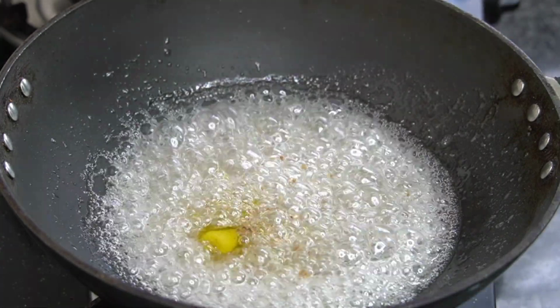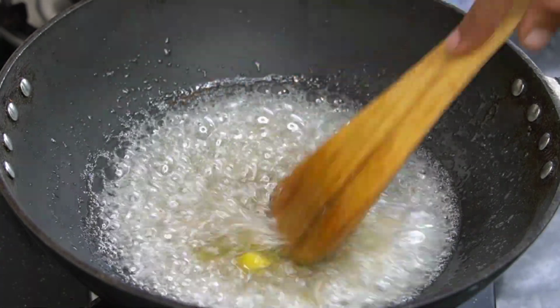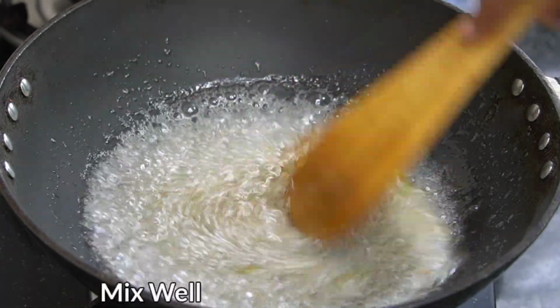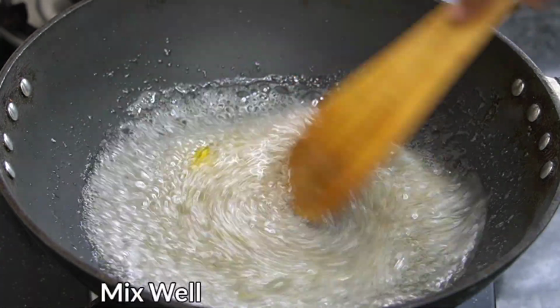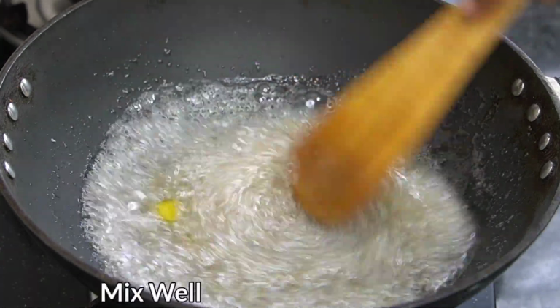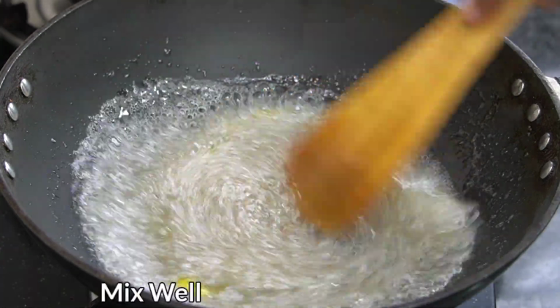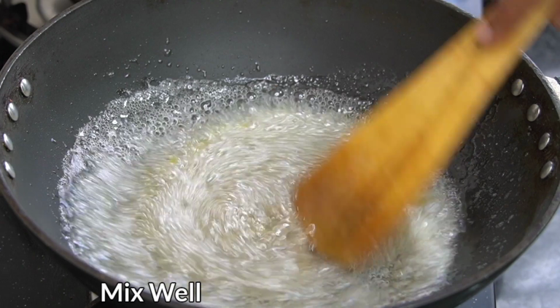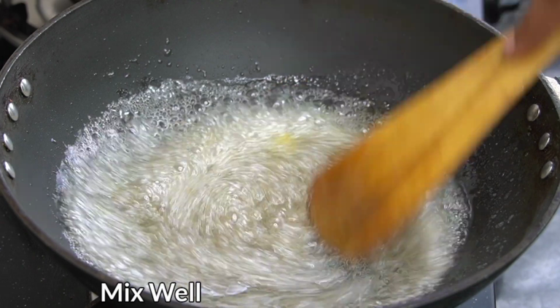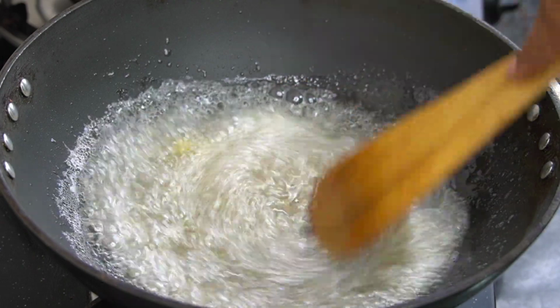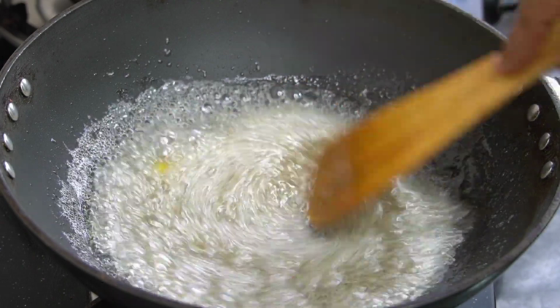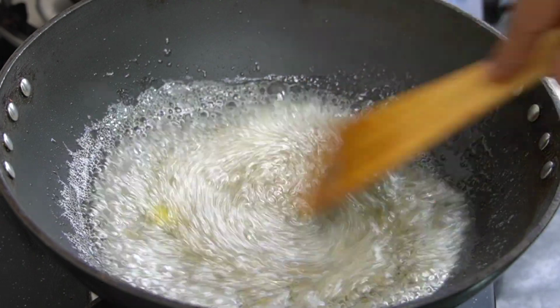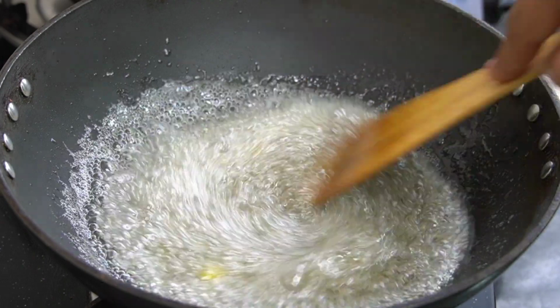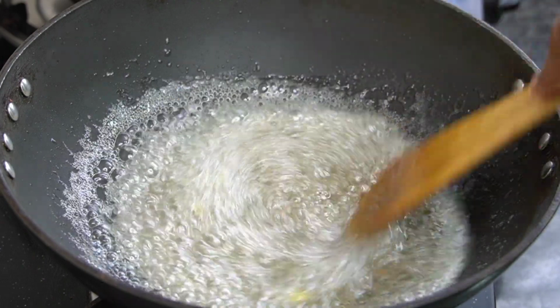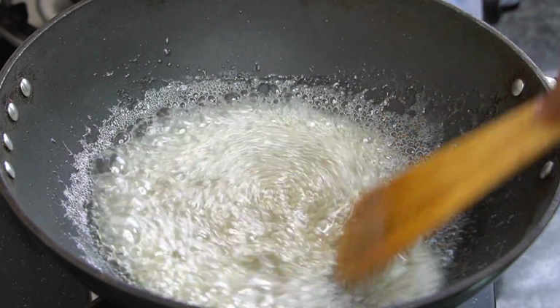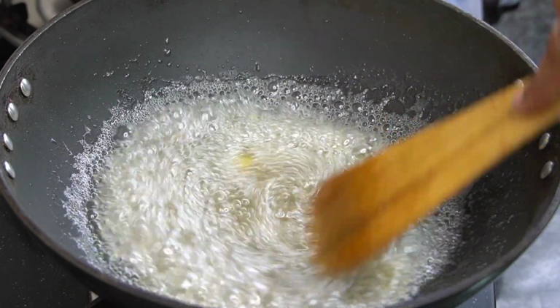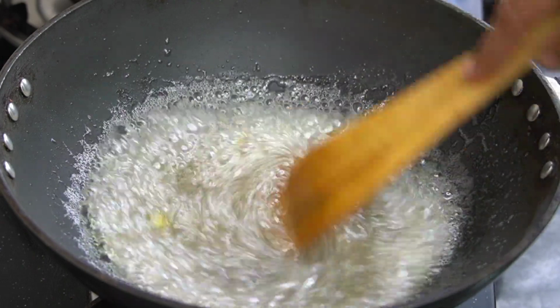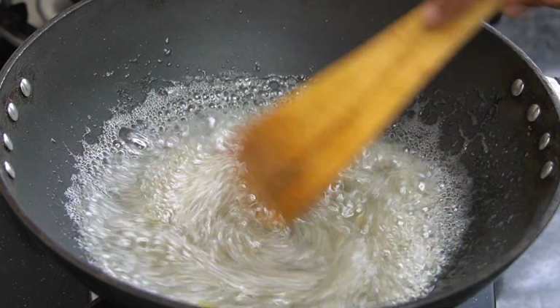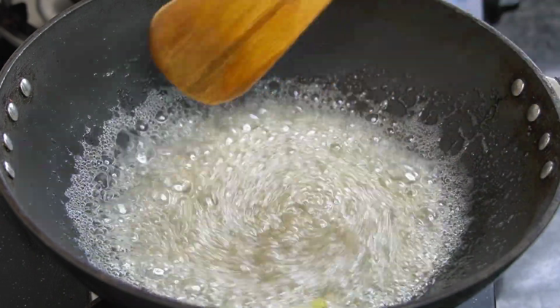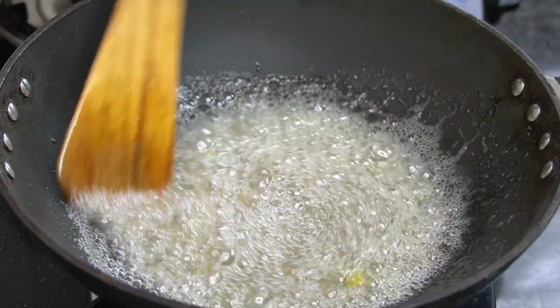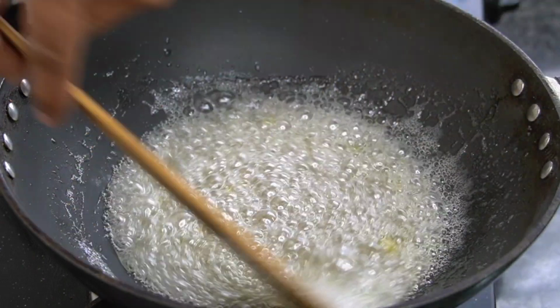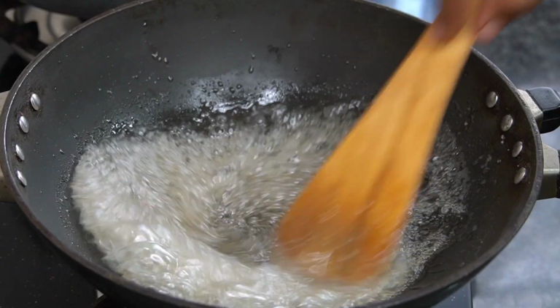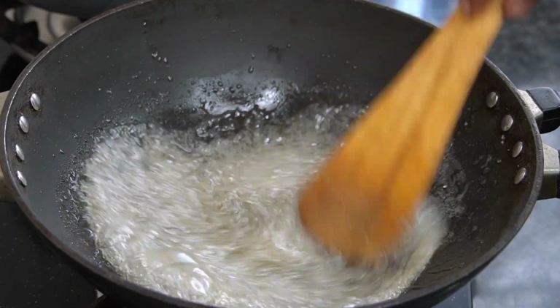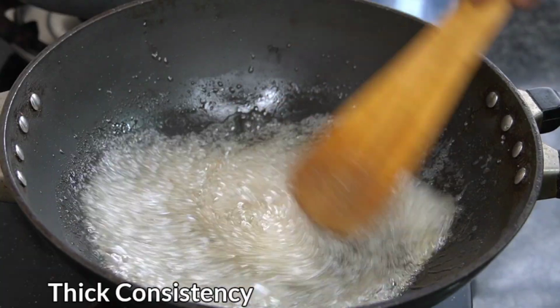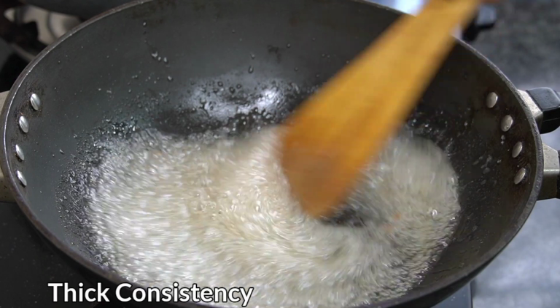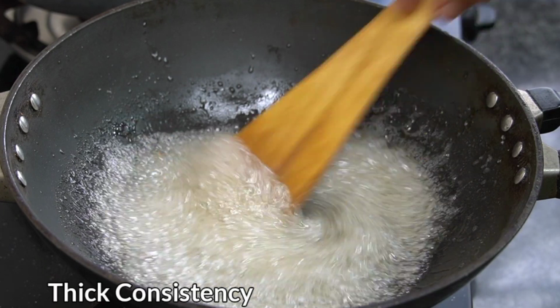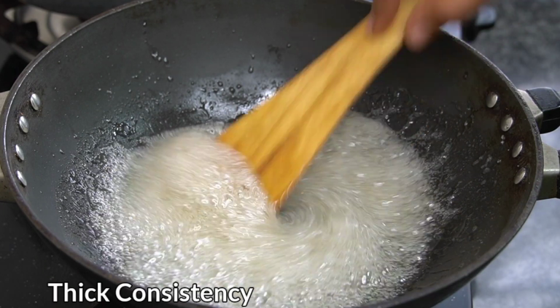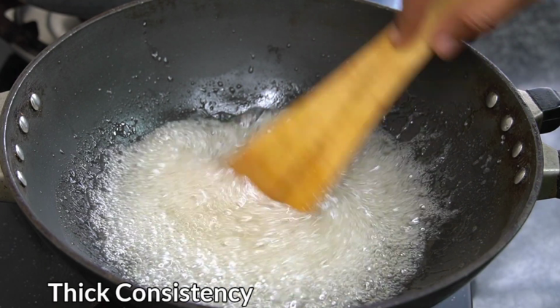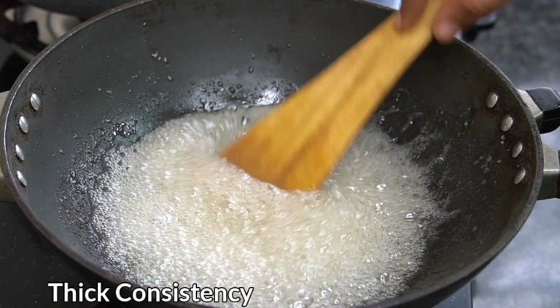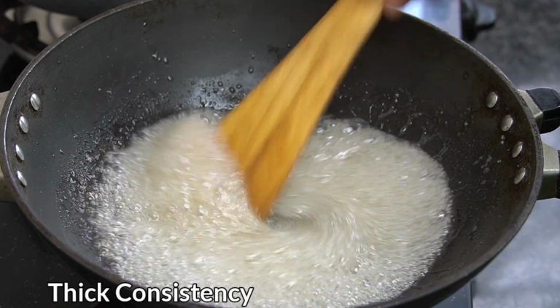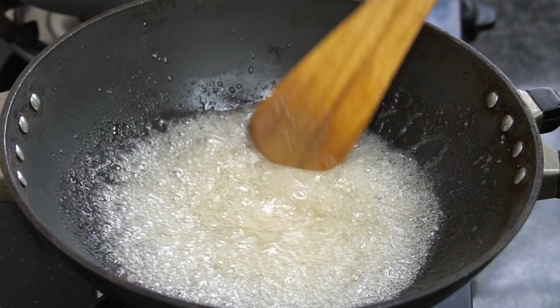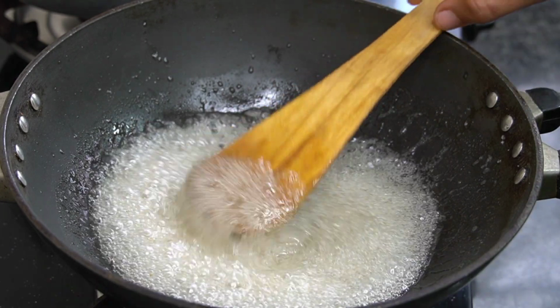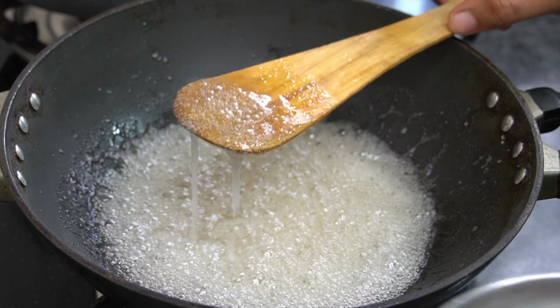Chop it and put it behind the pan, then boil it in a good way. Watch it on medium flame for 12 minutes and add a little for a strong consistency.